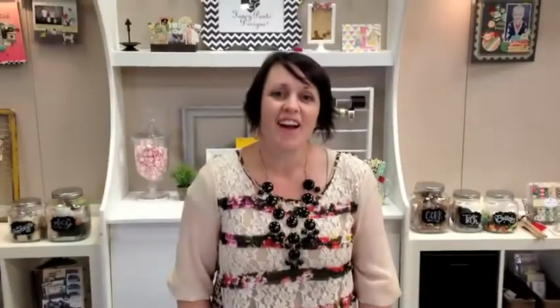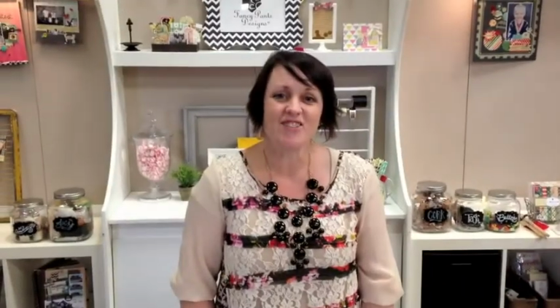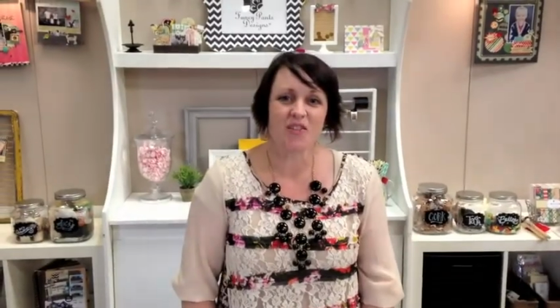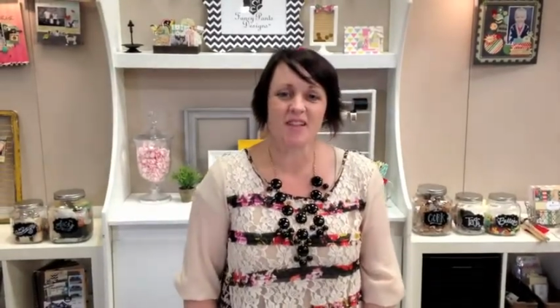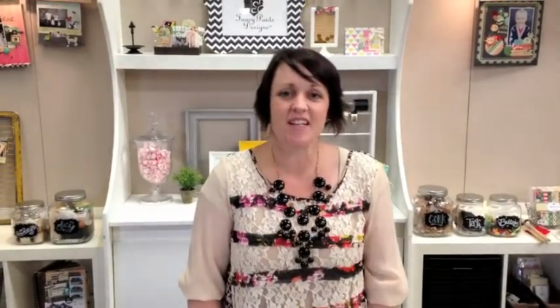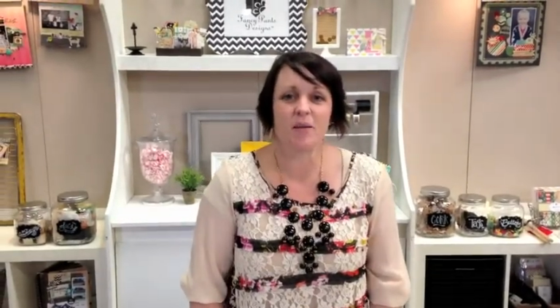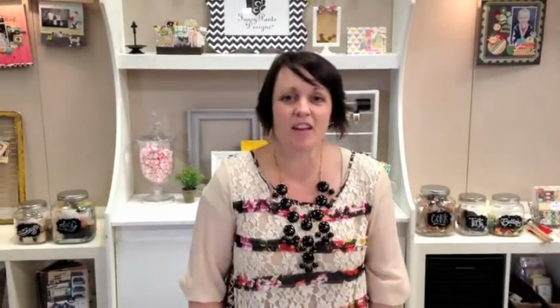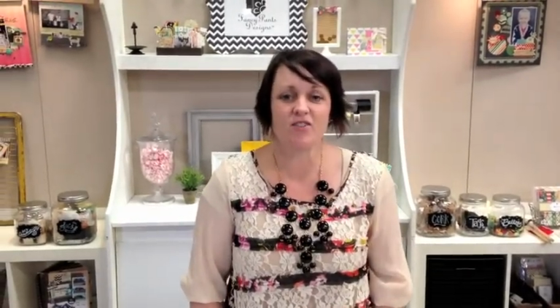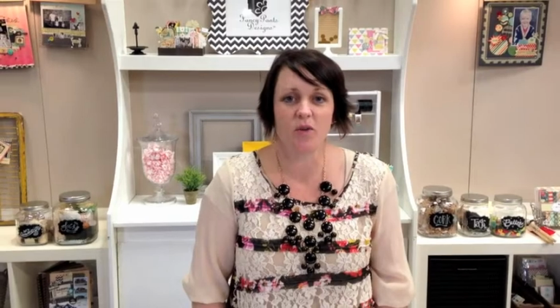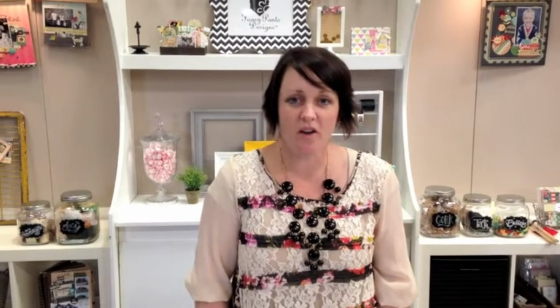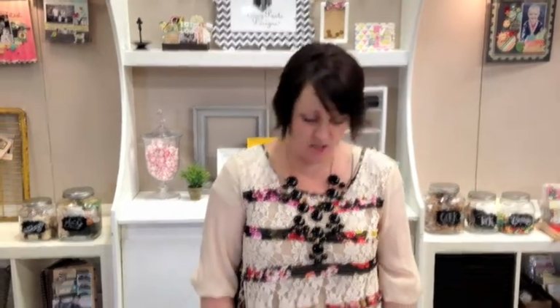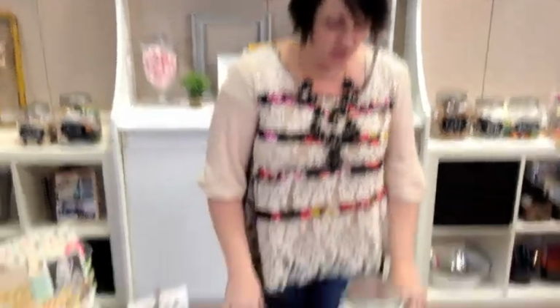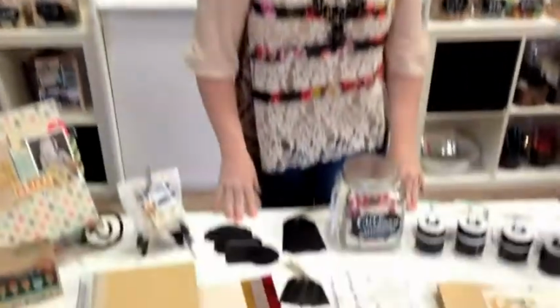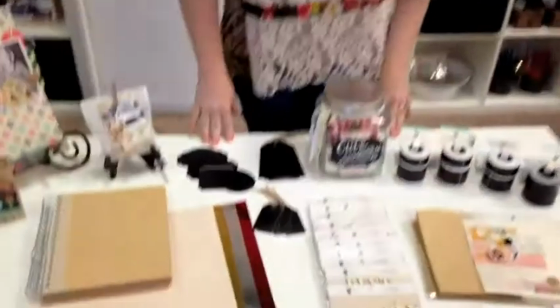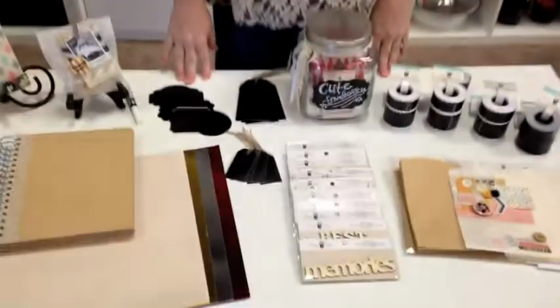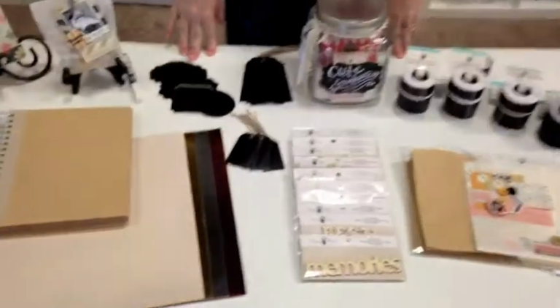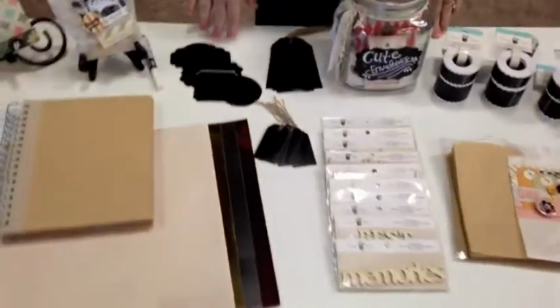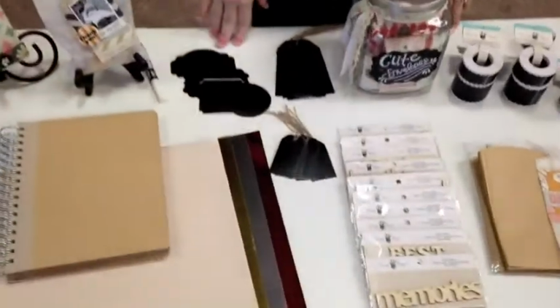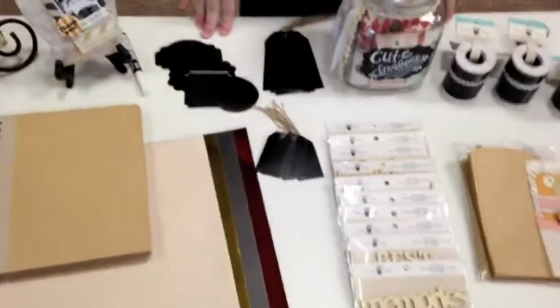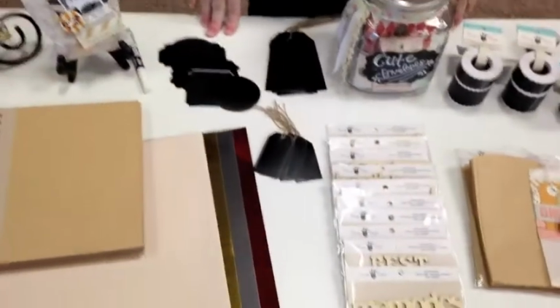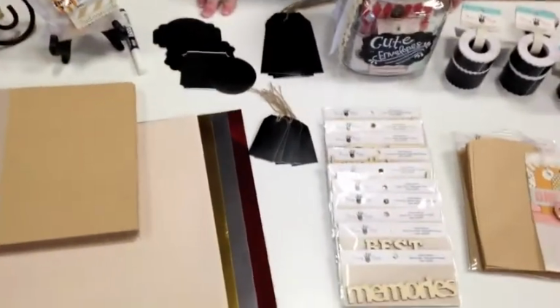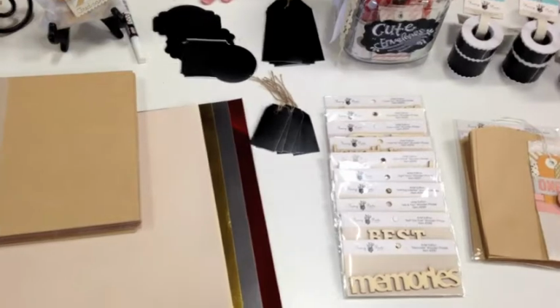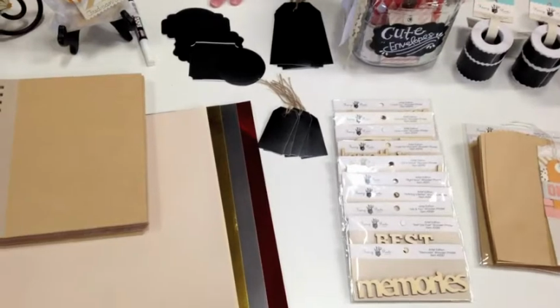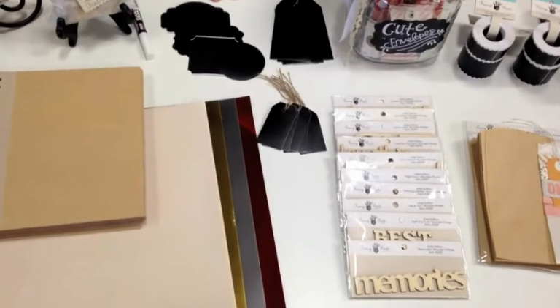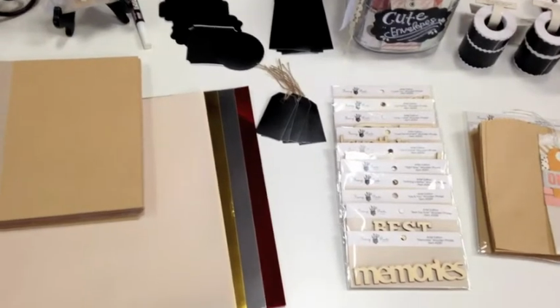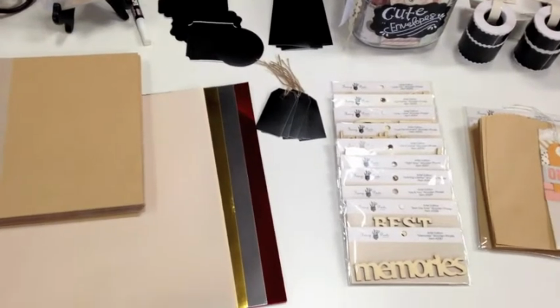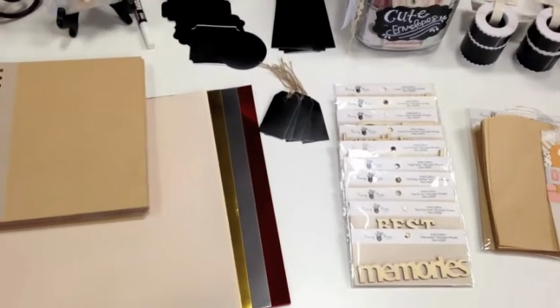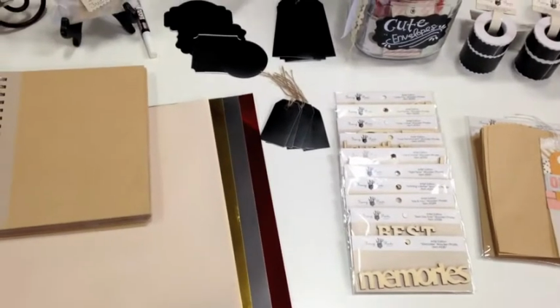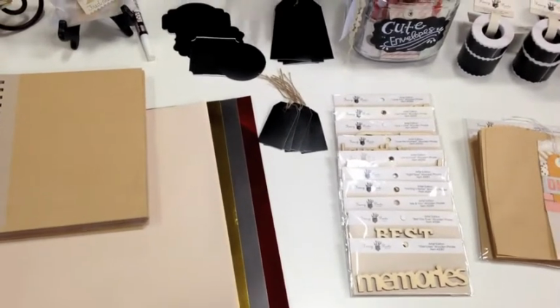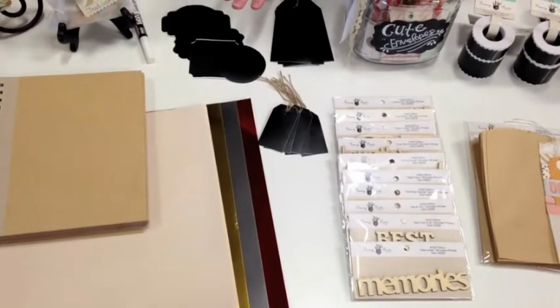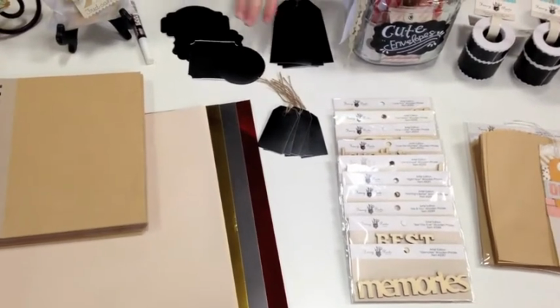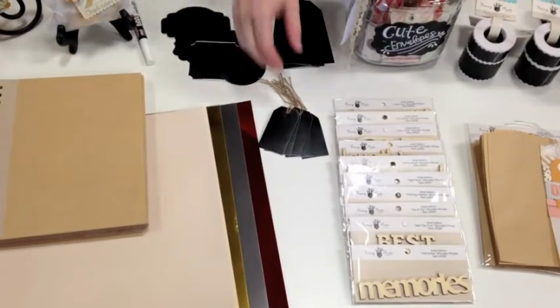Hi, it's Jodi with Fancy Pants Designs and I am here today to share with you our artist edition collection. We create our artist edition items to coordinate with anything. They don't necessarily go with one particular collection — they can go with a wide mix of things.